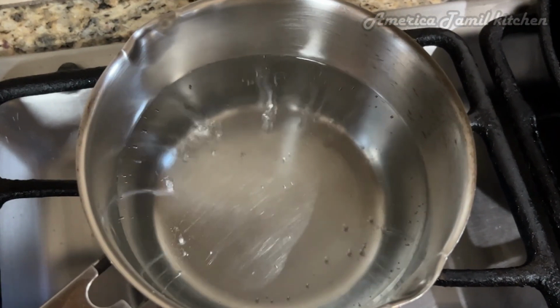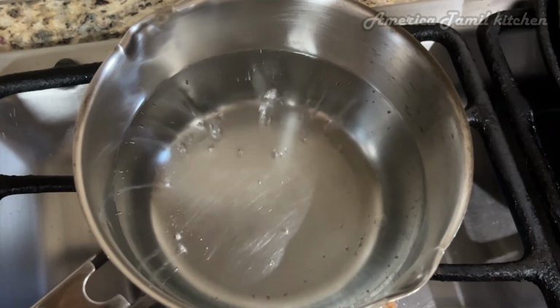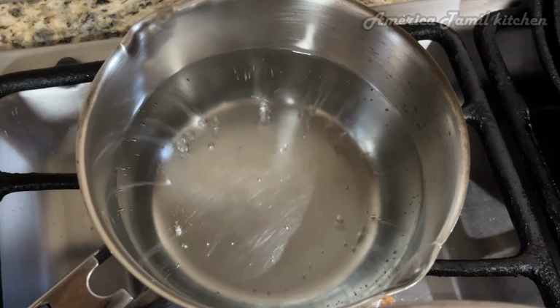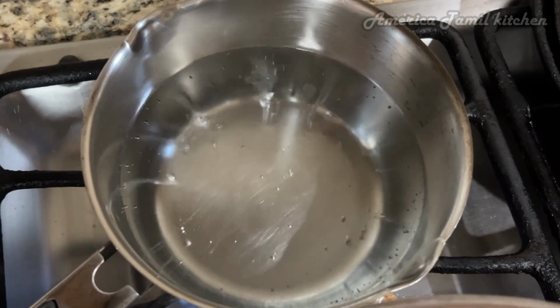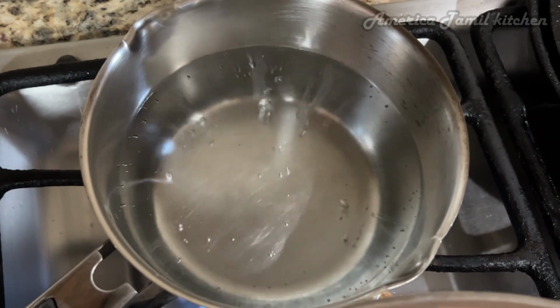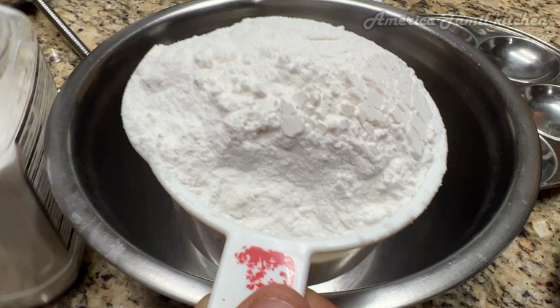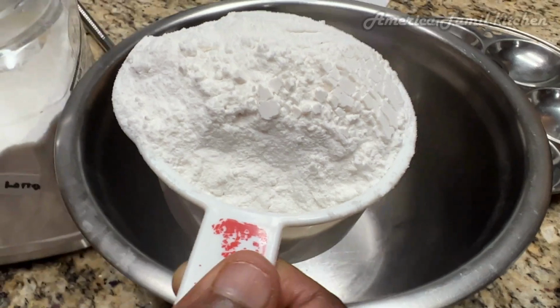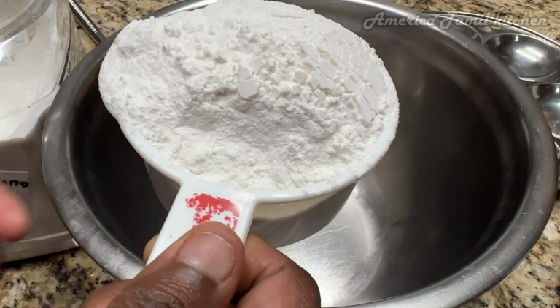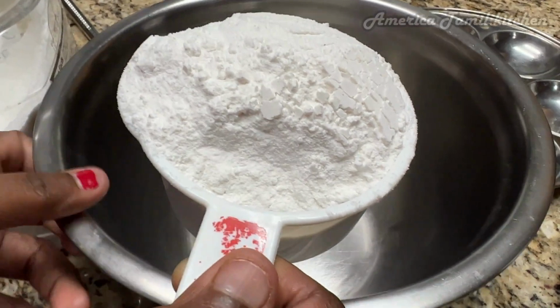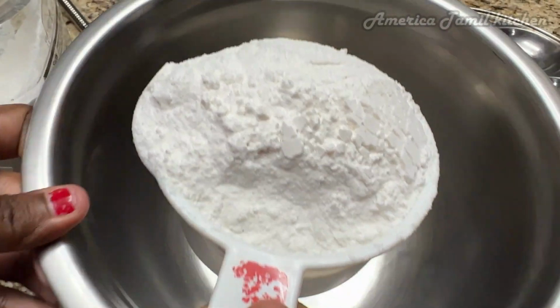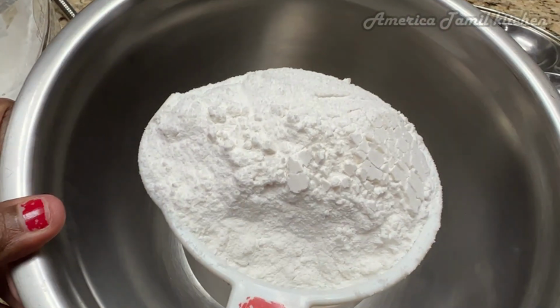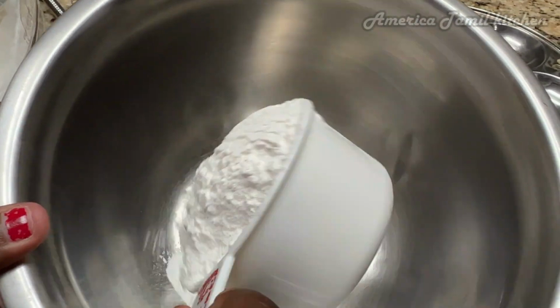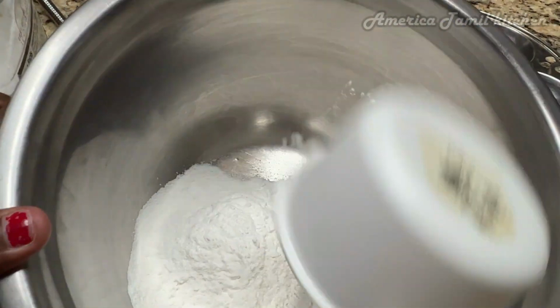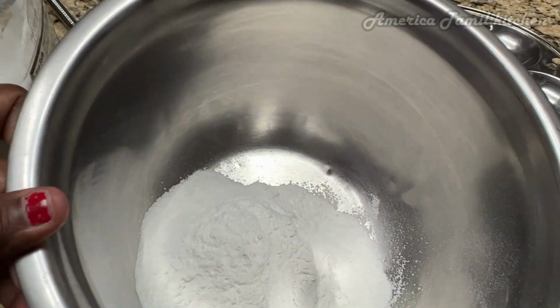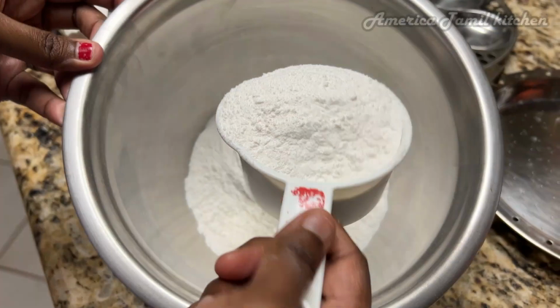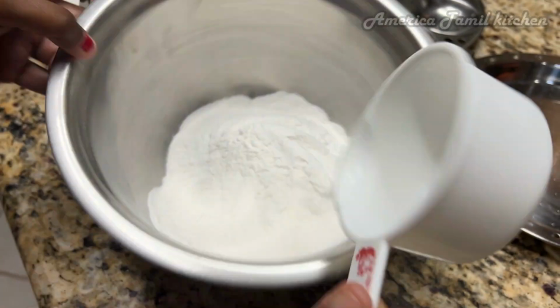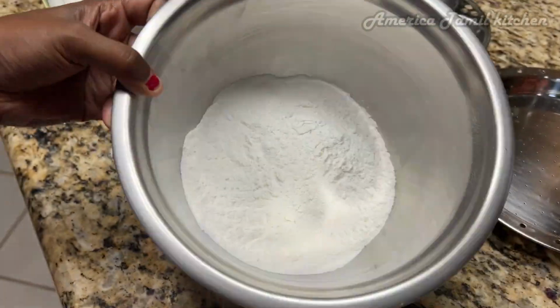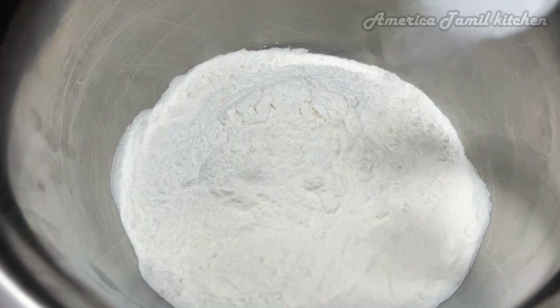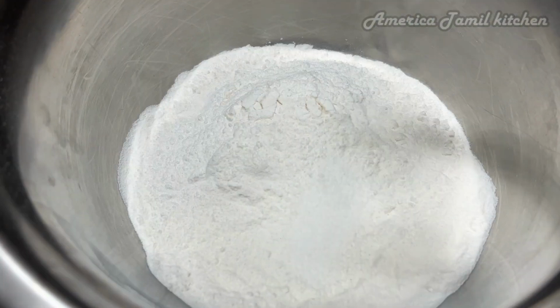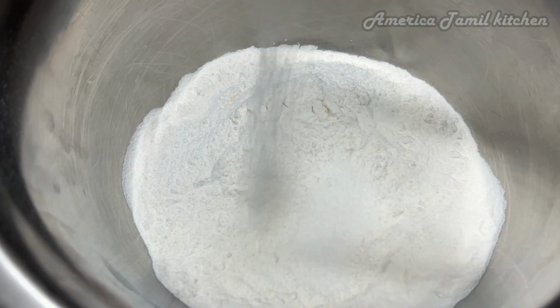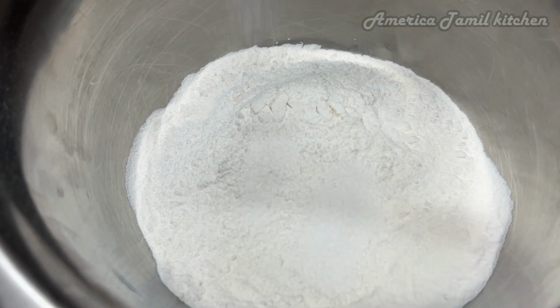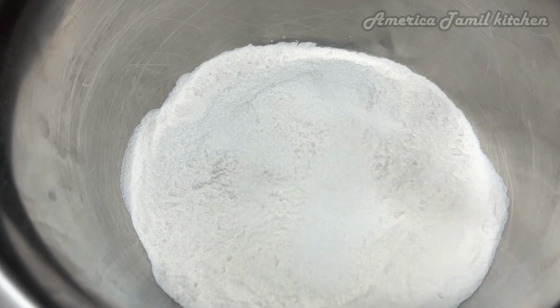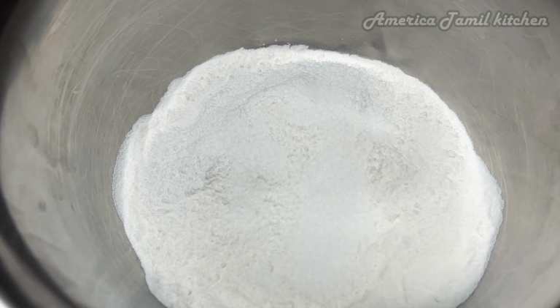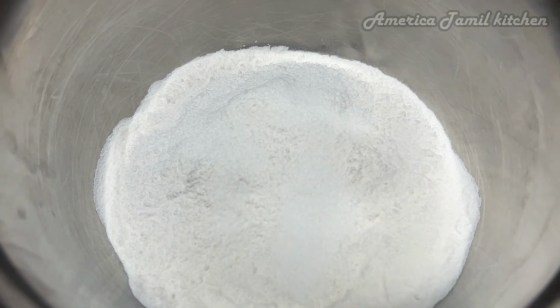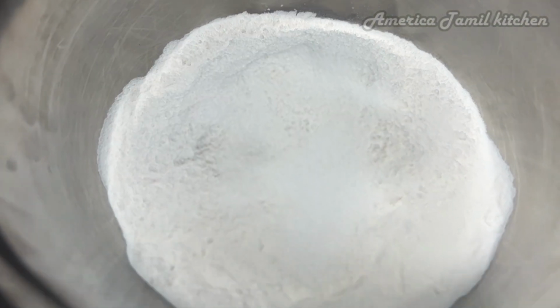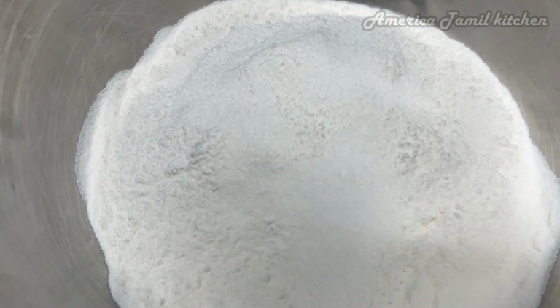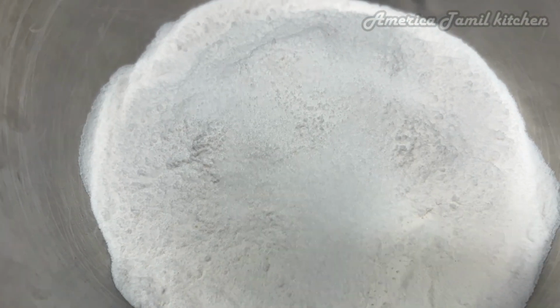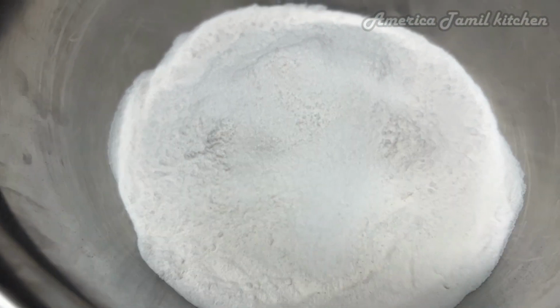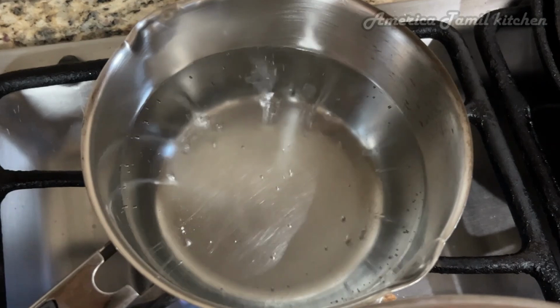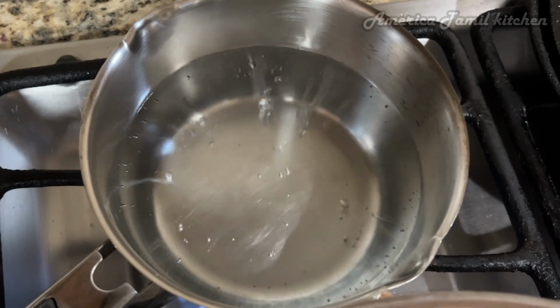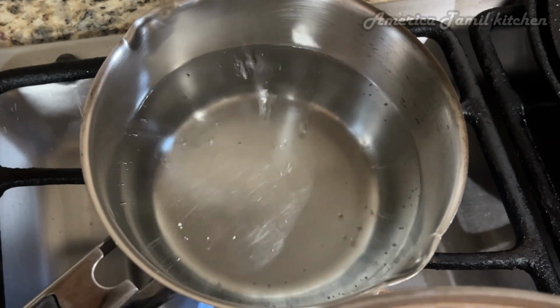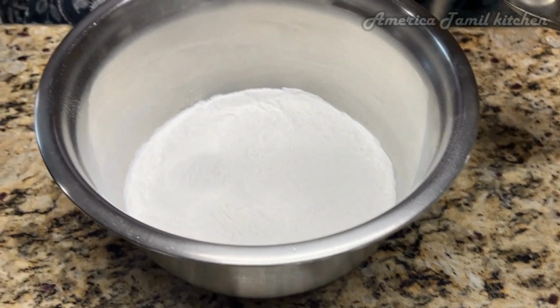First of all, I am going to prepare the mixture. The mixture is very good. We will try to make it with 2 cups of rice flour. Let's add that into the mixture.